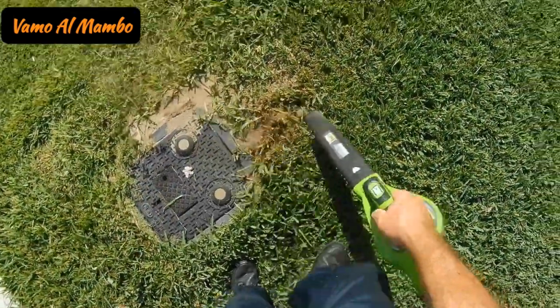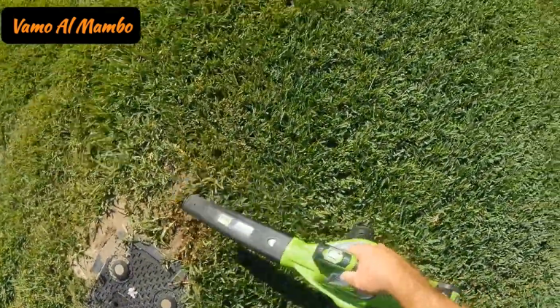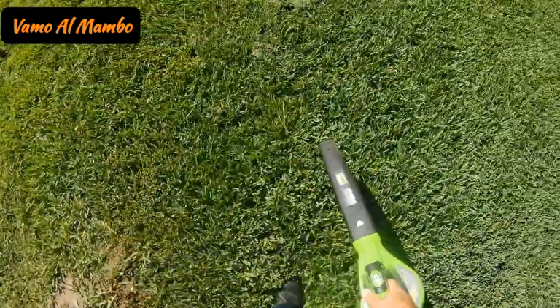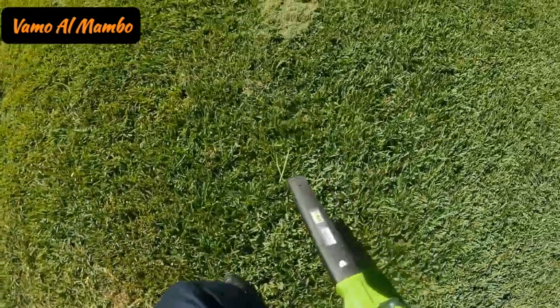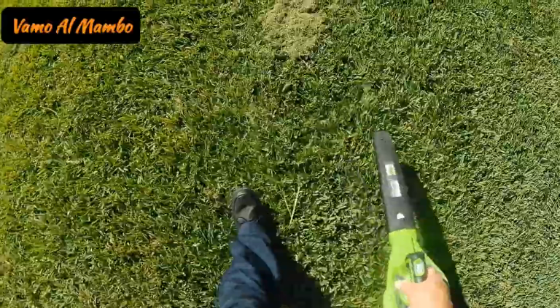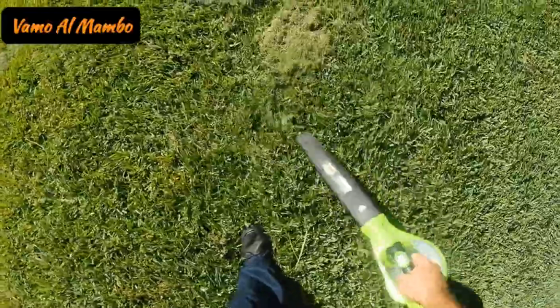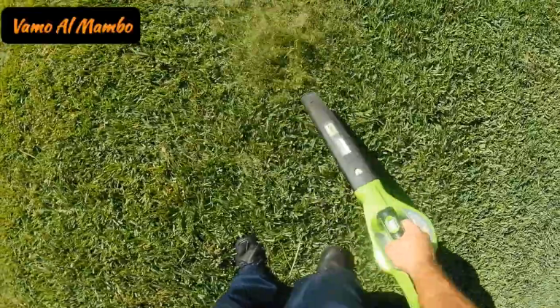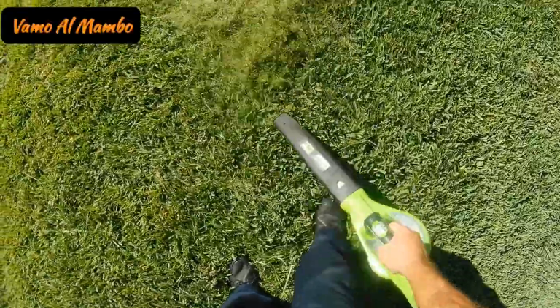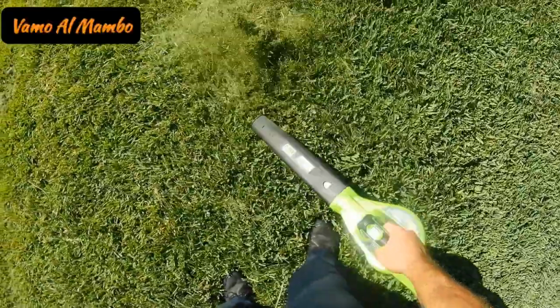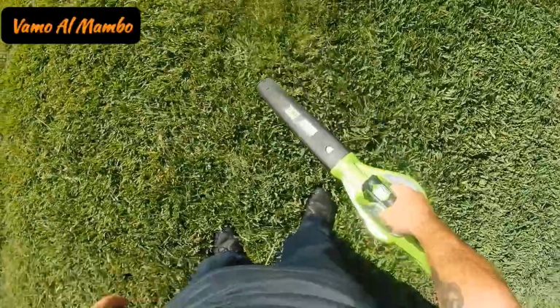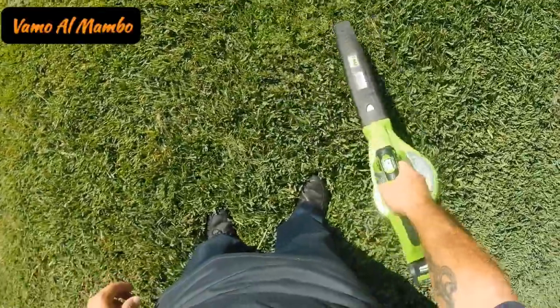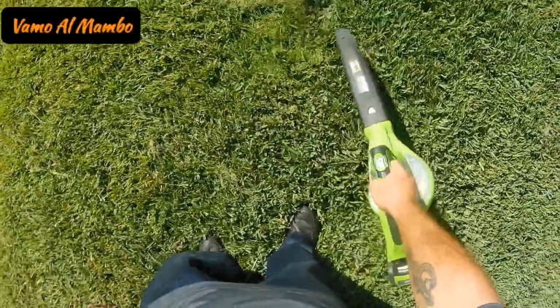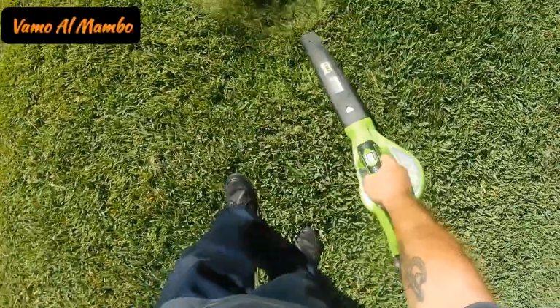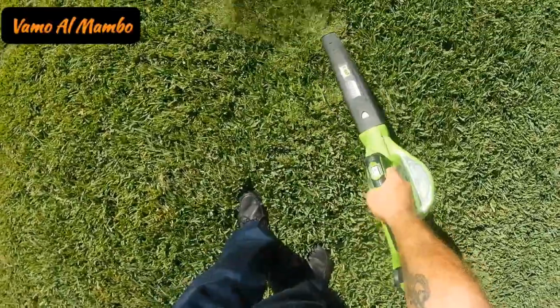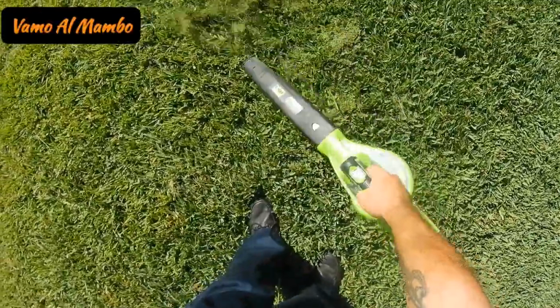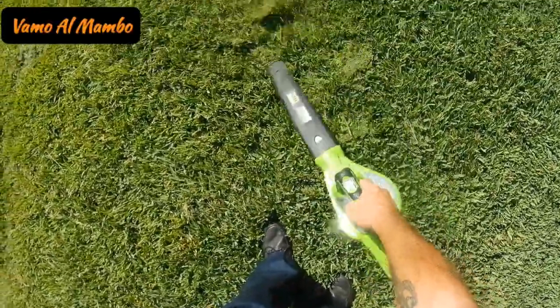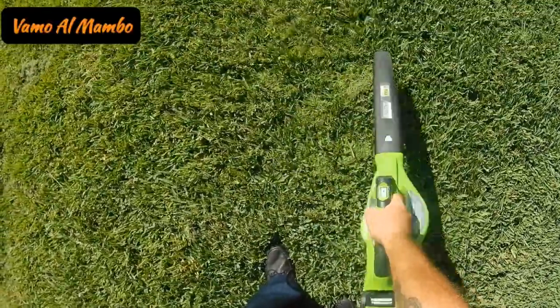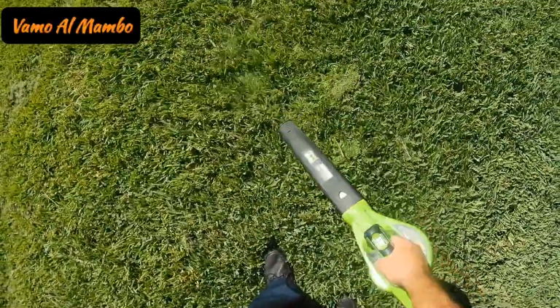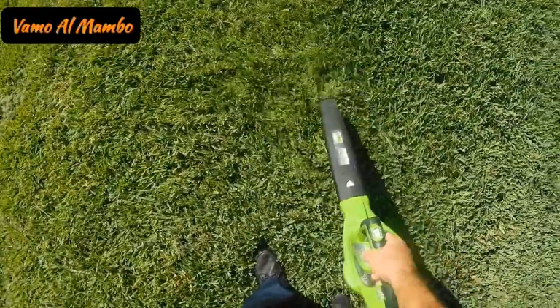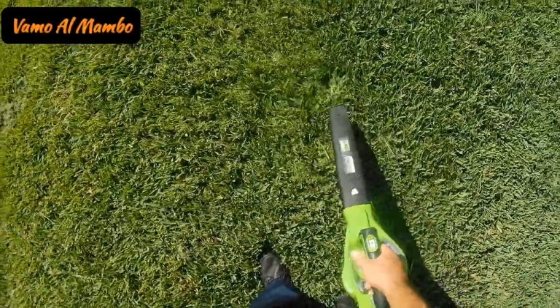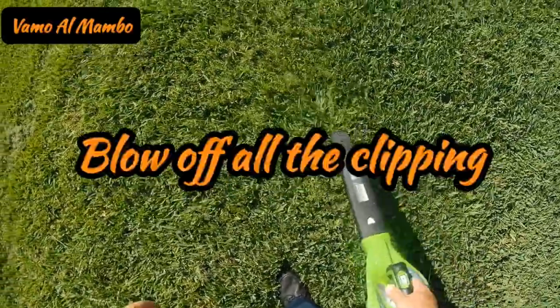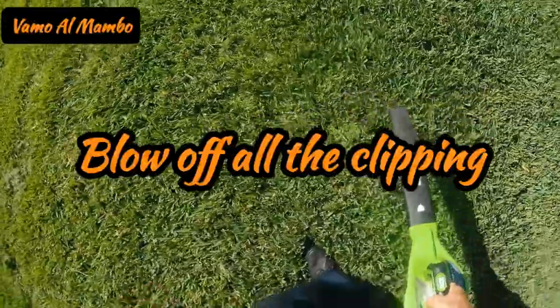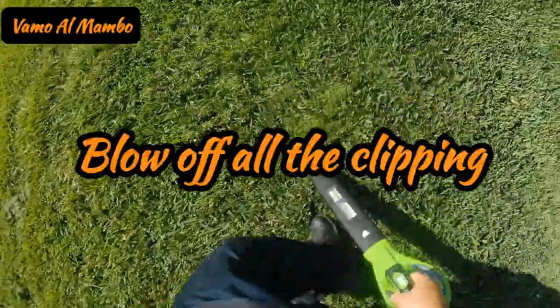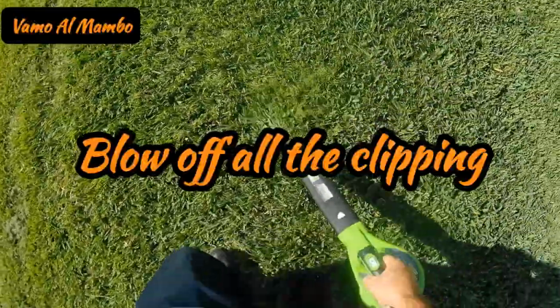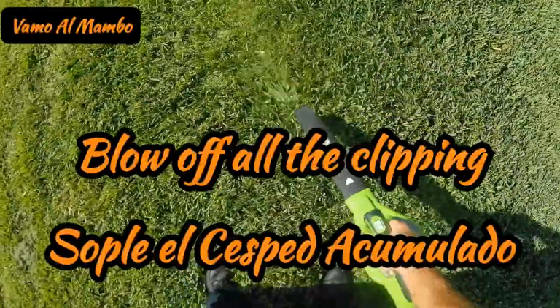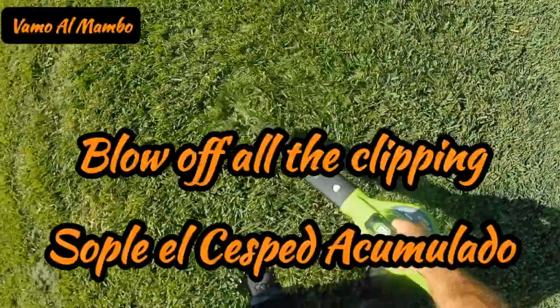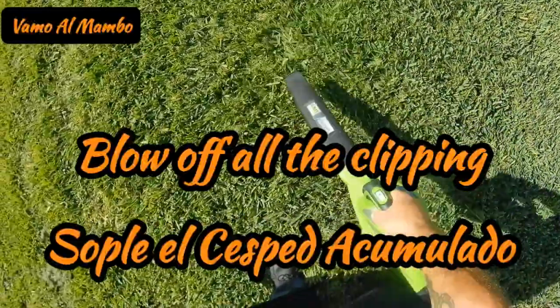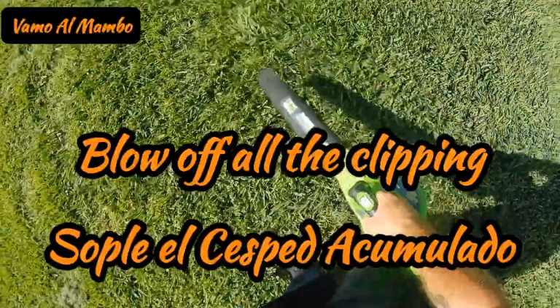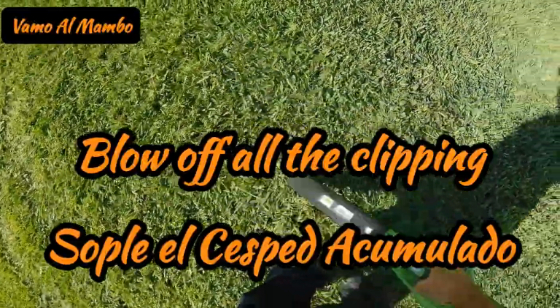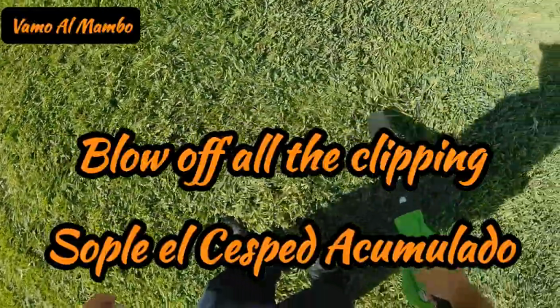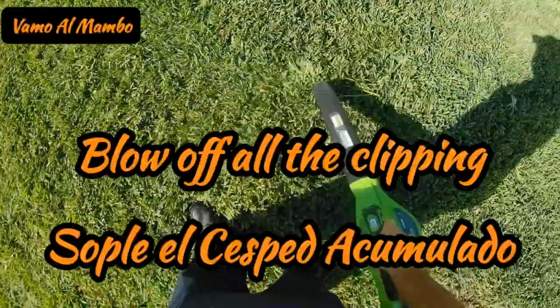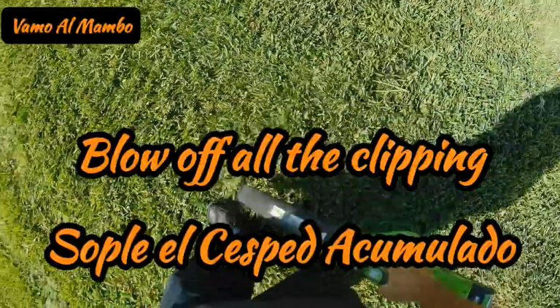I always blow away all the extra clippings. If you leave them there and you don't pick them up or blow them off, what's going to happen is it's going to damage the grass underneath.